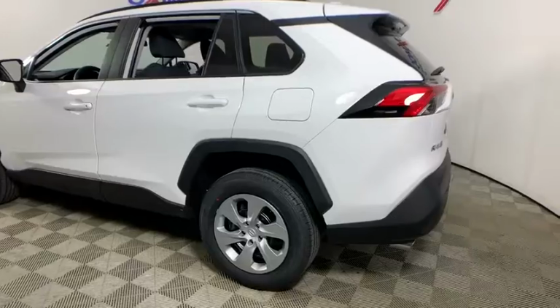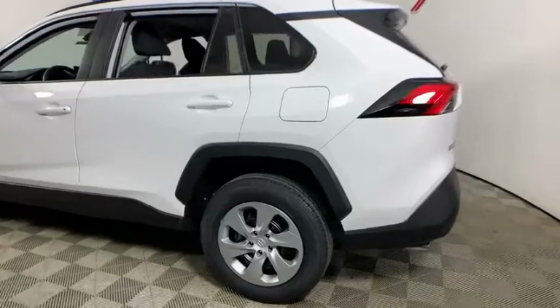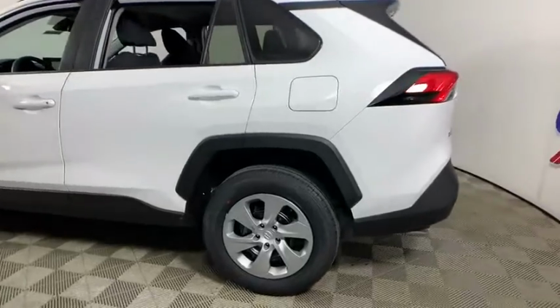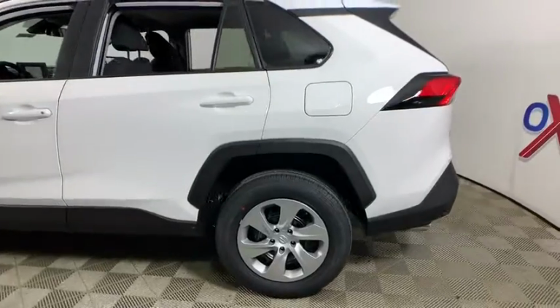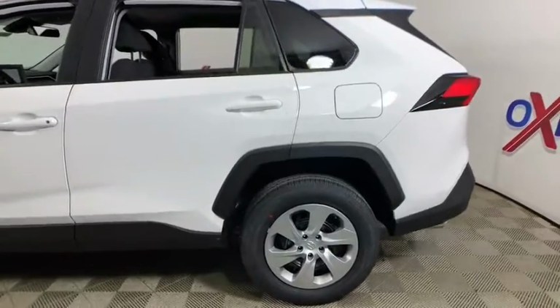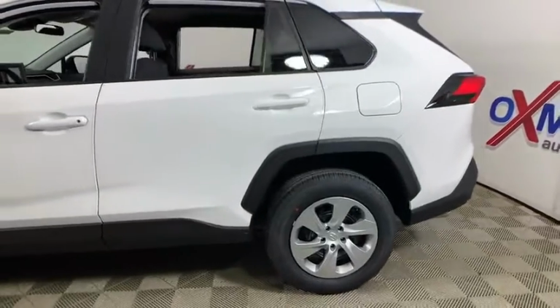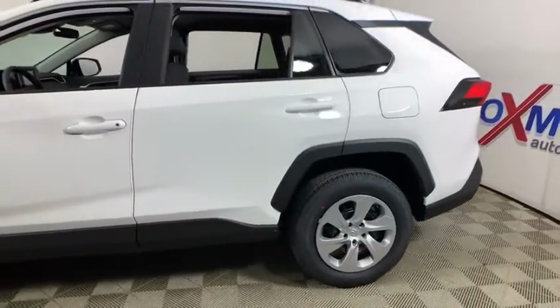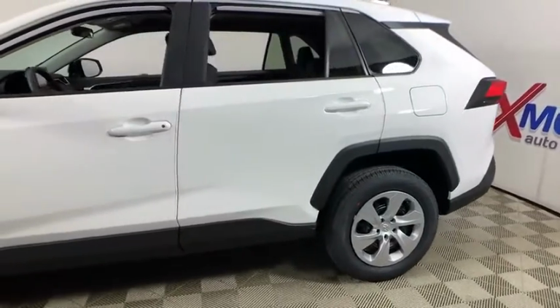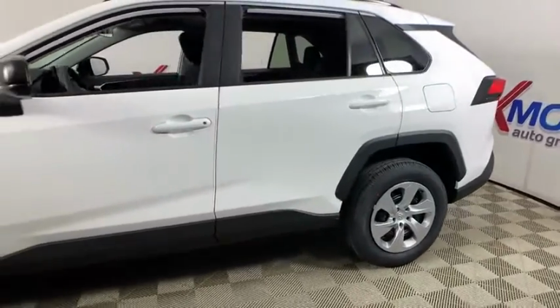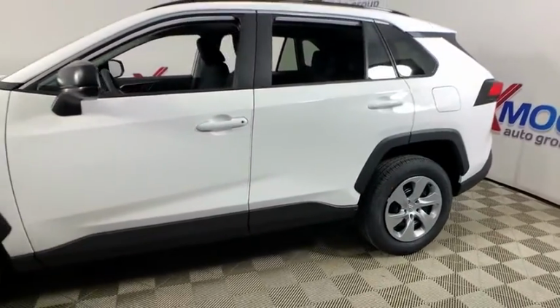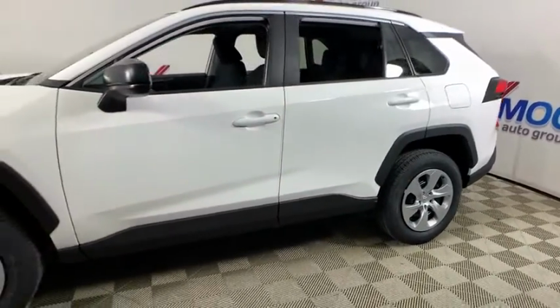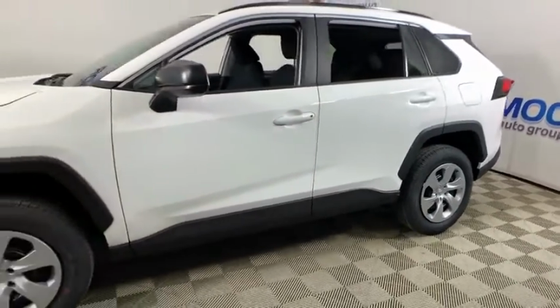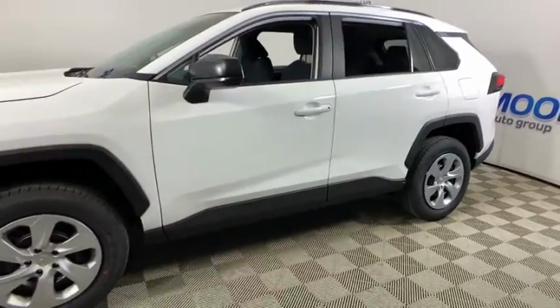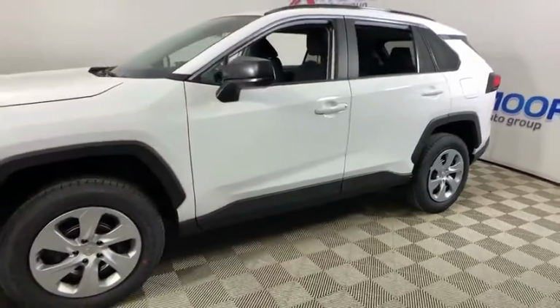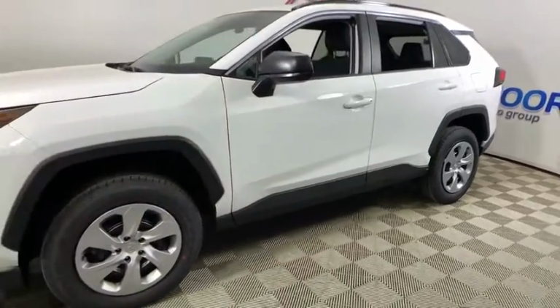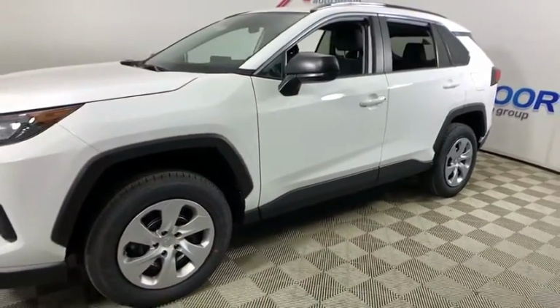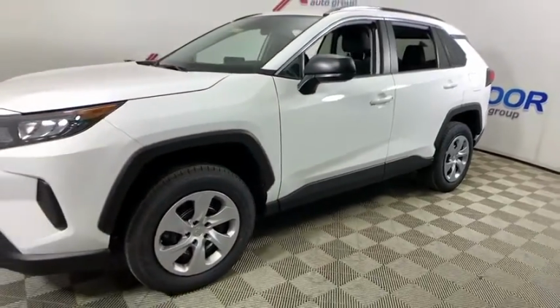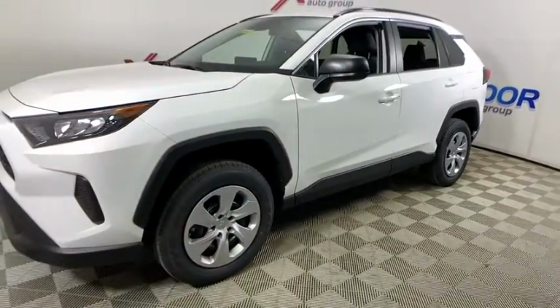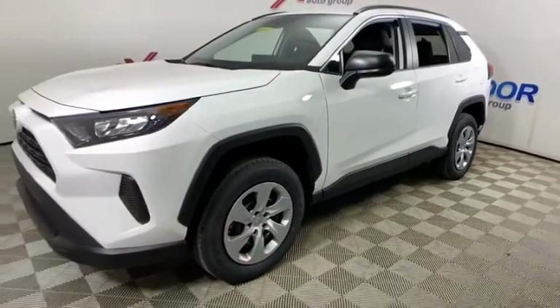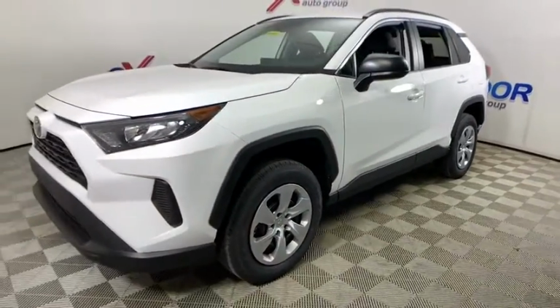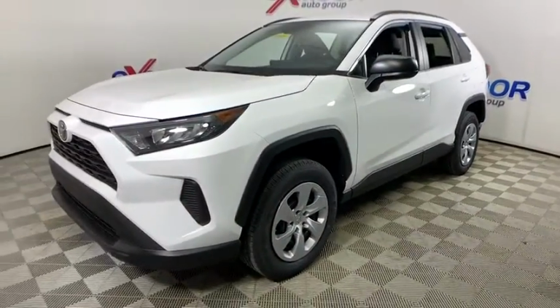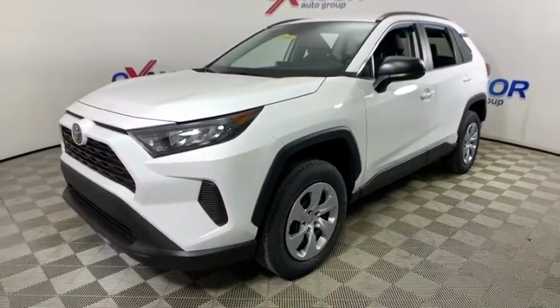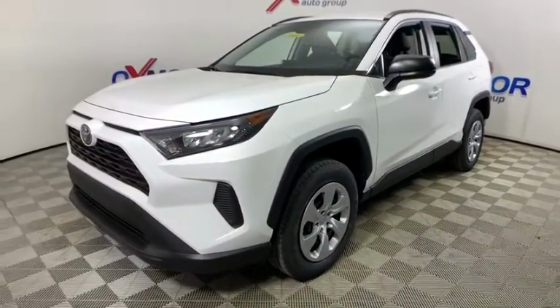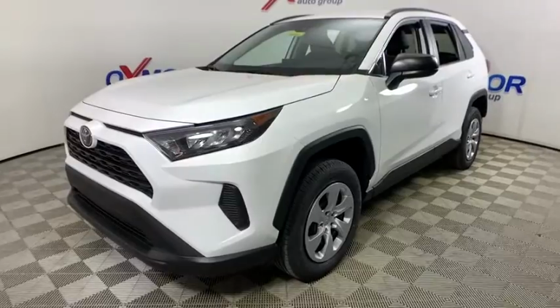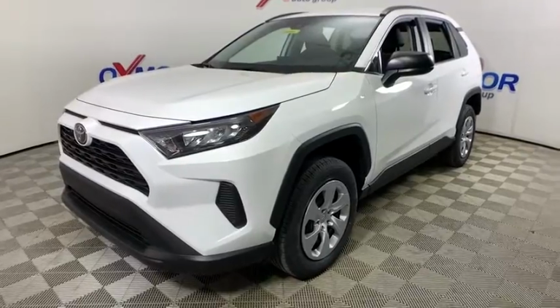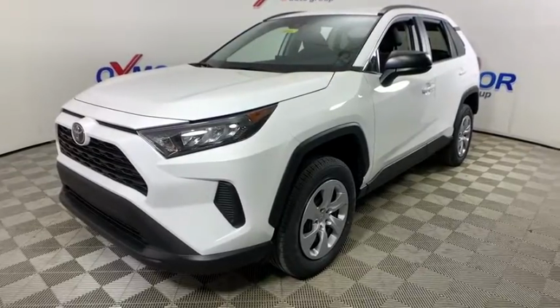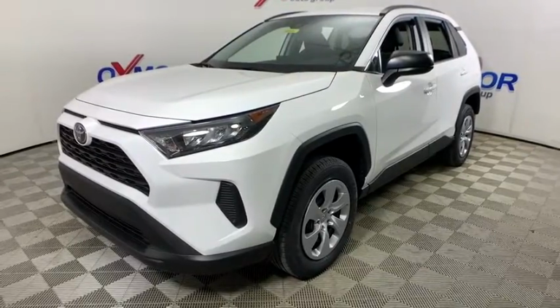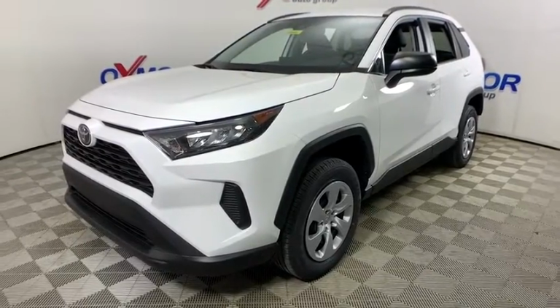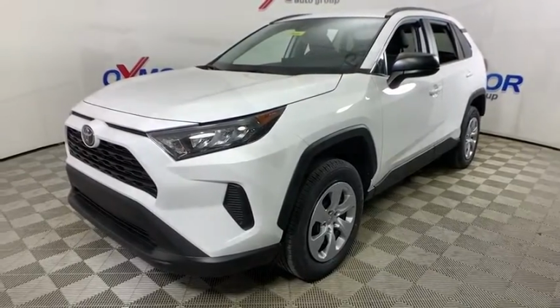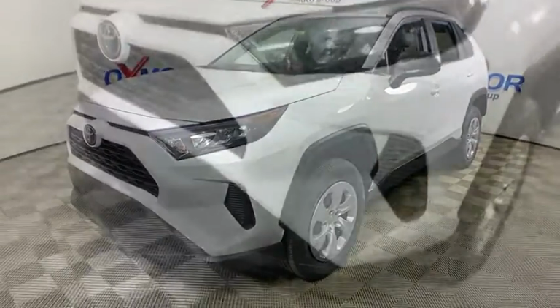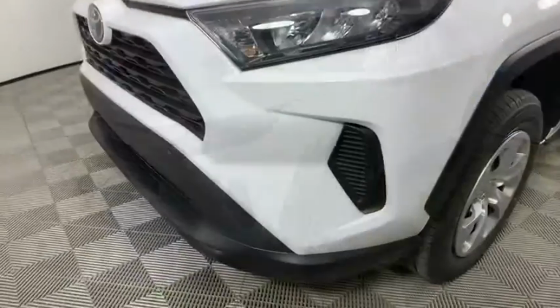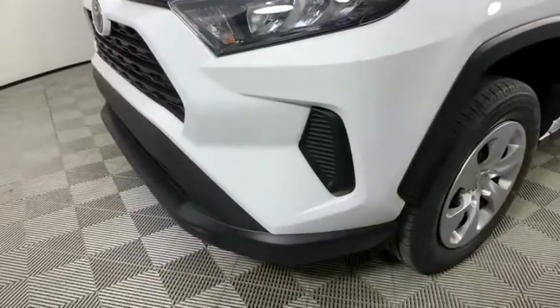Take a ride in the 2020 Toyota RAV4. The RAV4 is one of the most fuel-efficient SUVs in its class. Versatile and efficient, RAV4 mixes the comfort and drivability of a sedan with the benefits of an SUV.